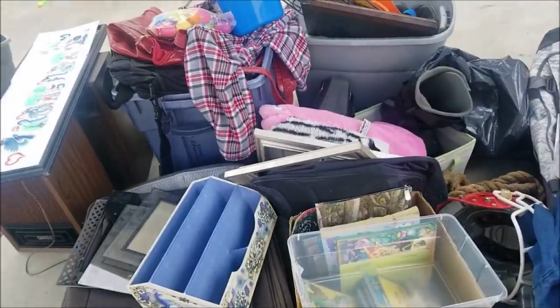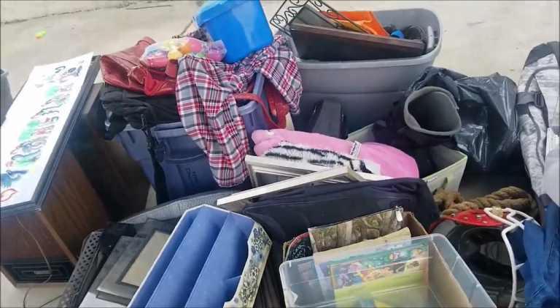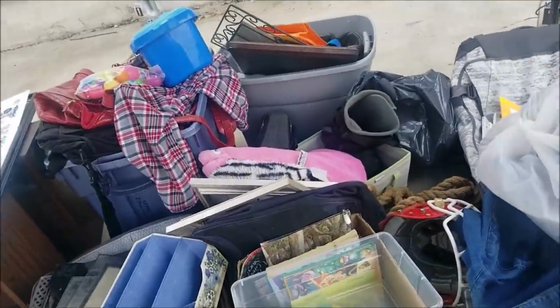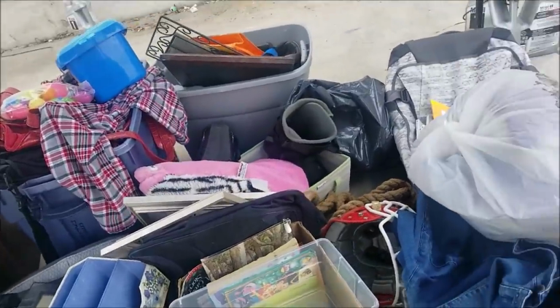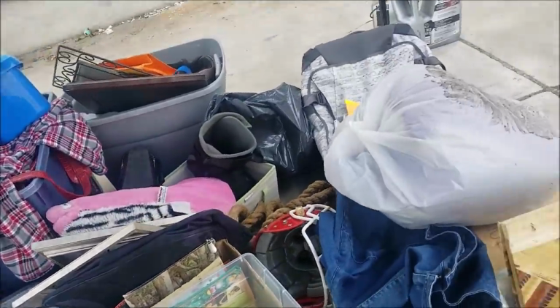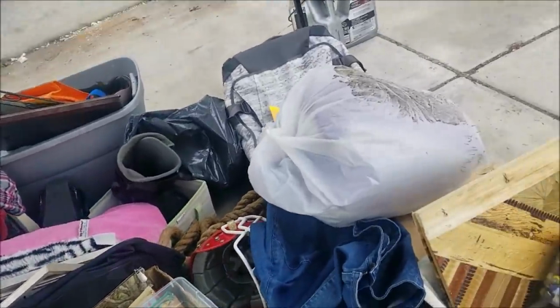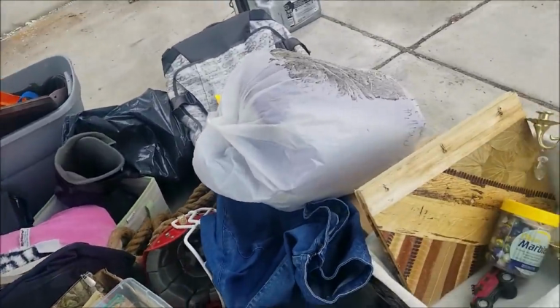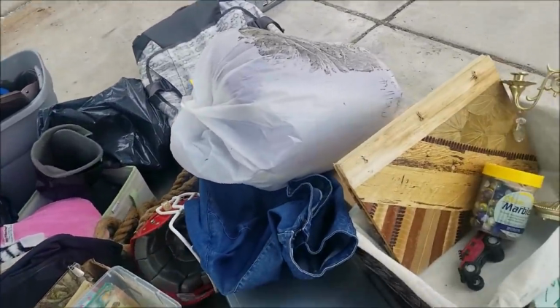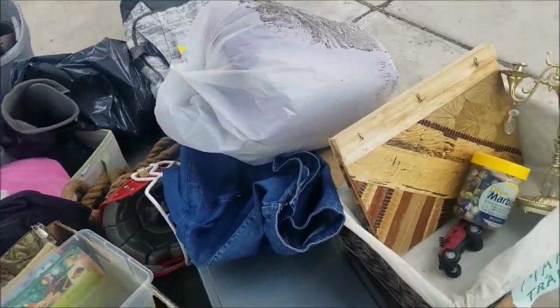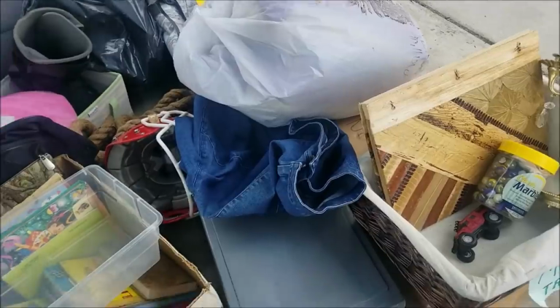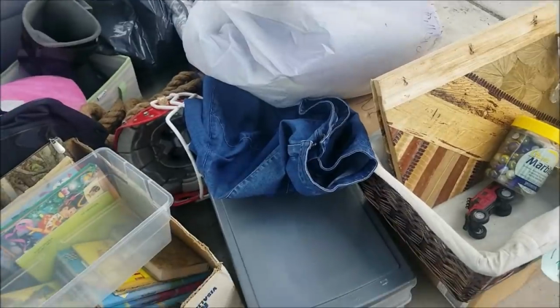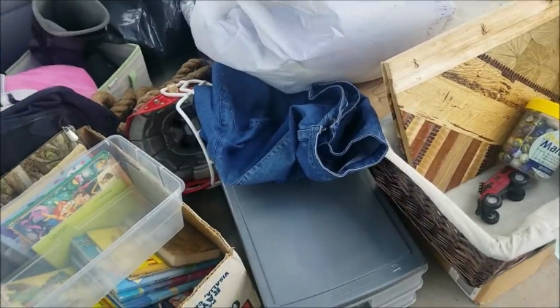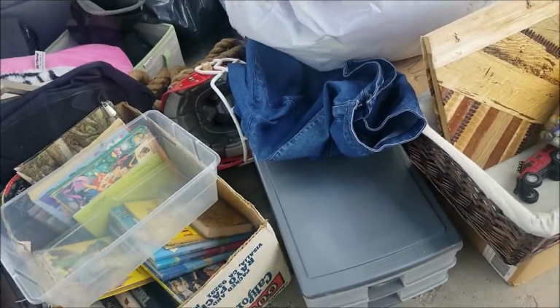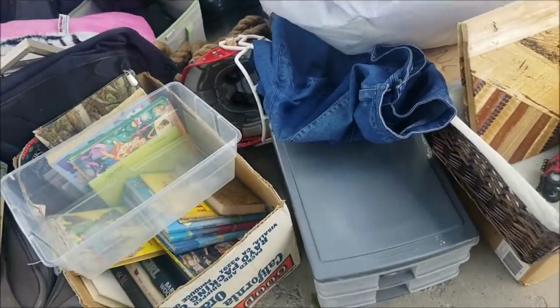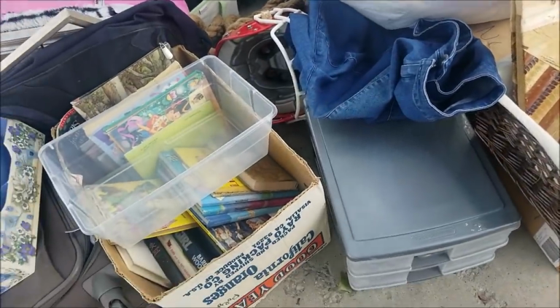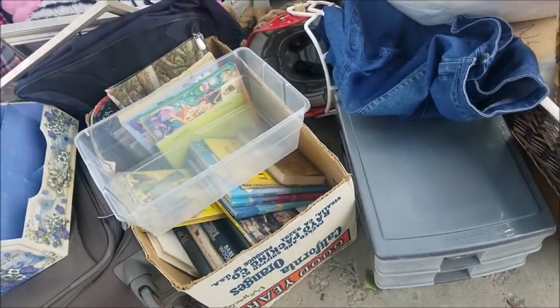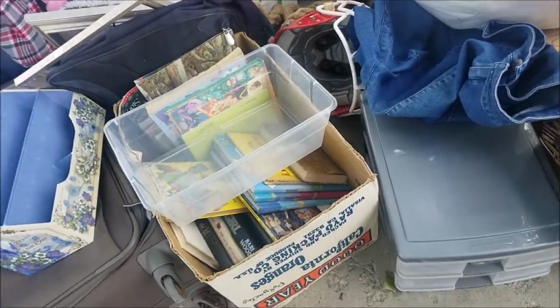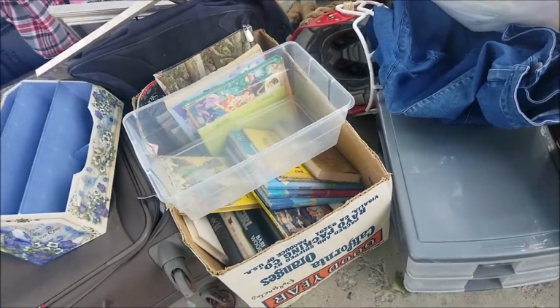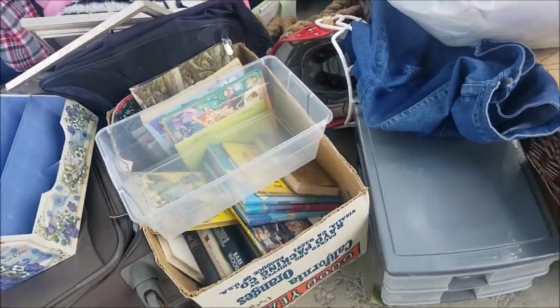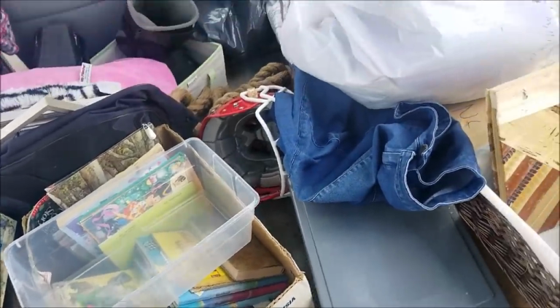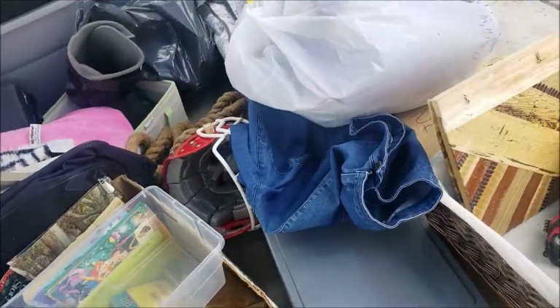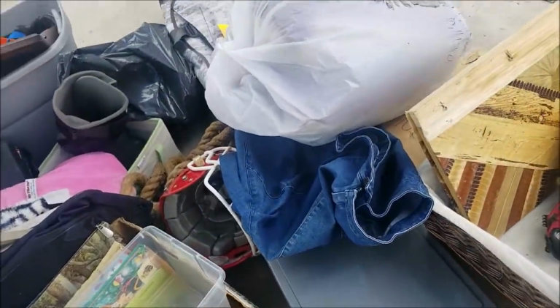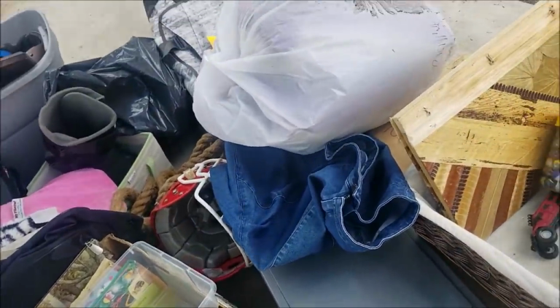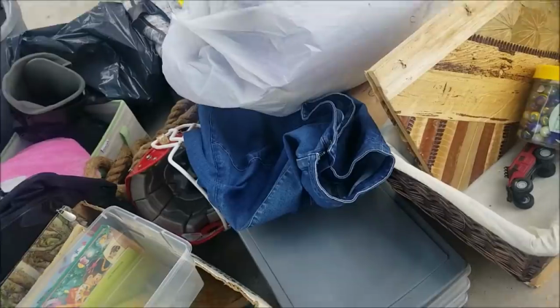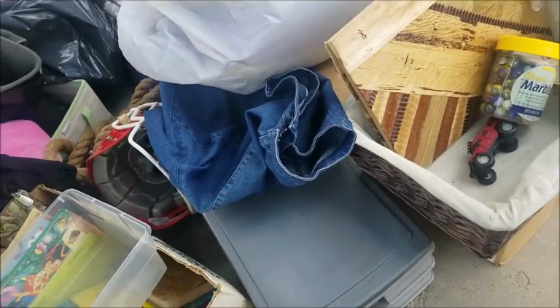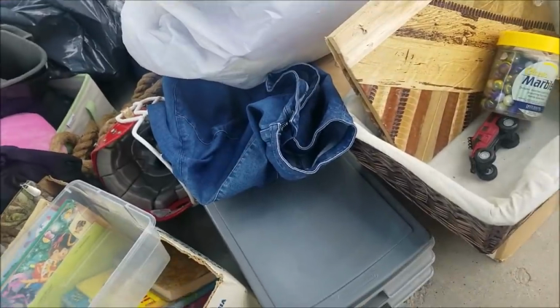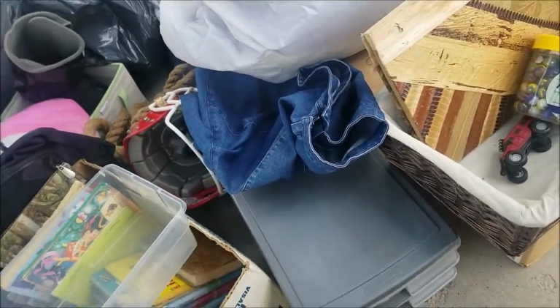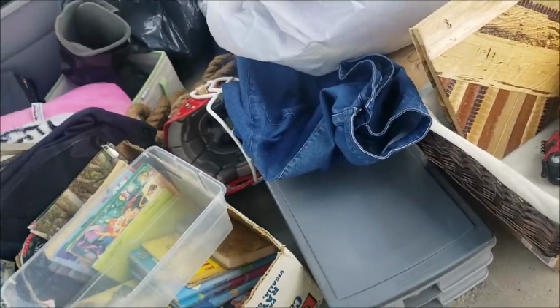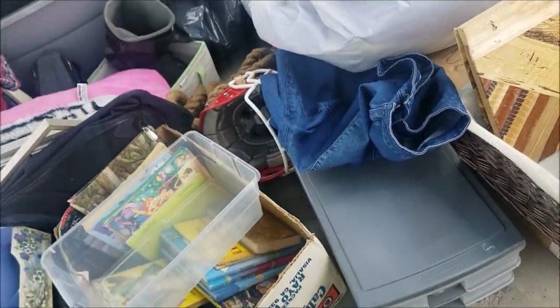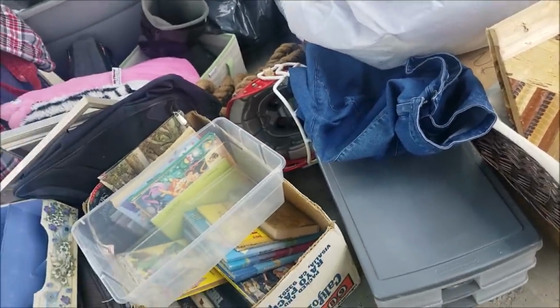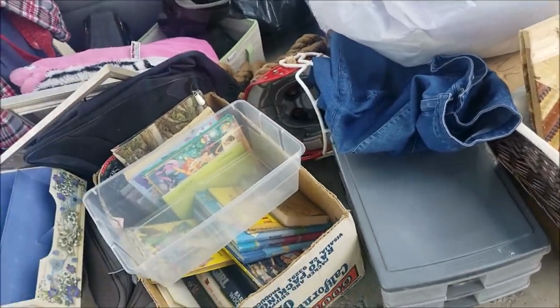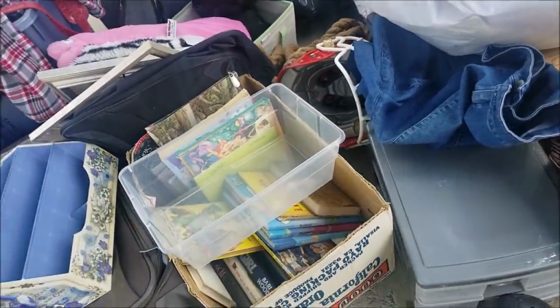Frugal friends, welcome back. As promised, we are going to give you a closer look at all the things we found this last weekend and also go through some of the mystery bags and boxes and show you what is in them.